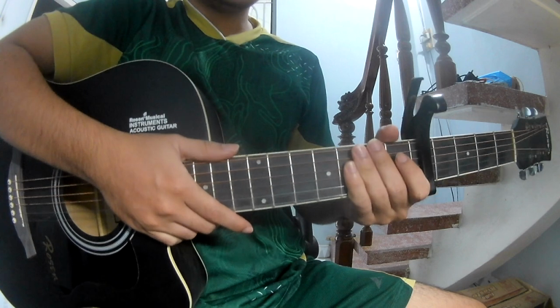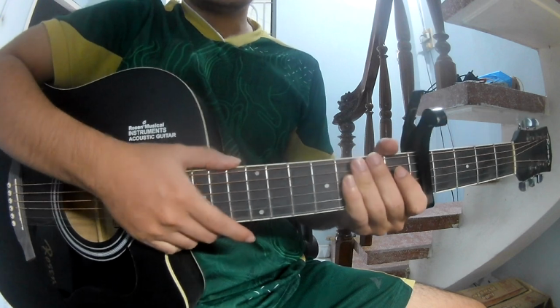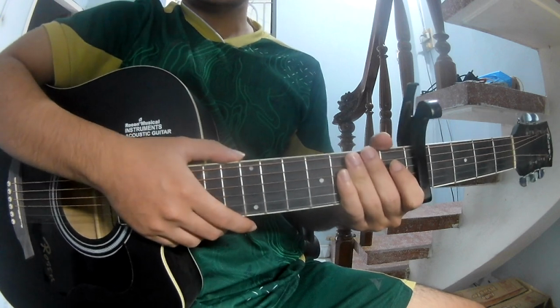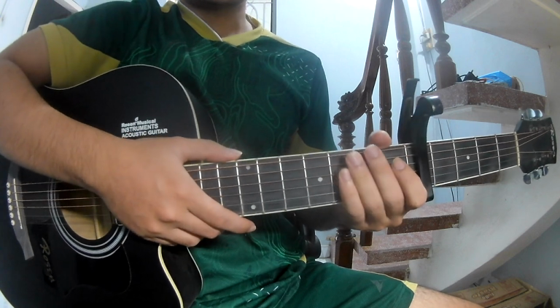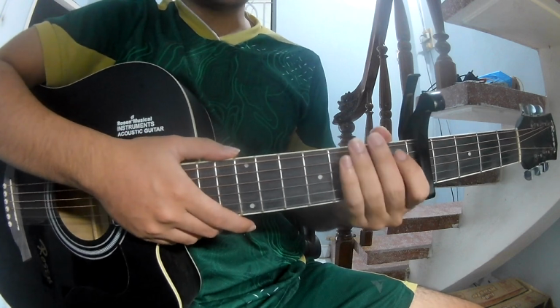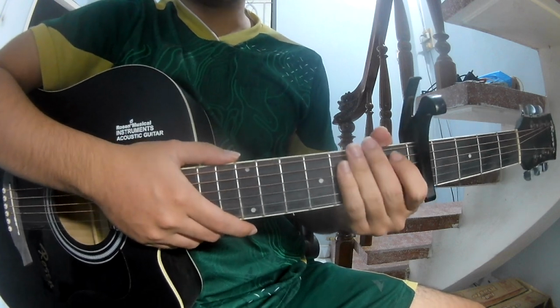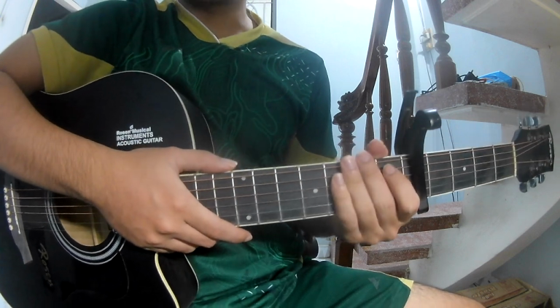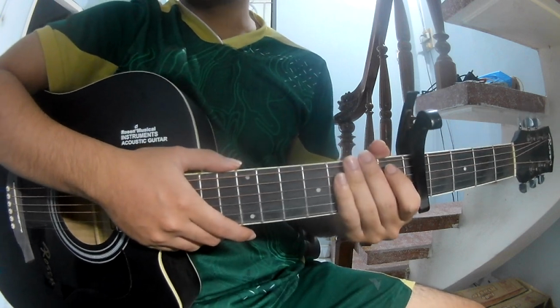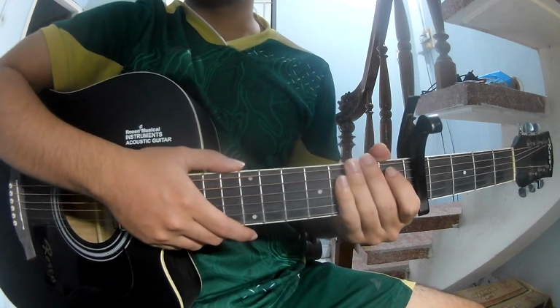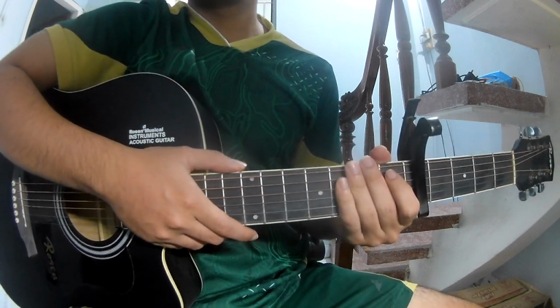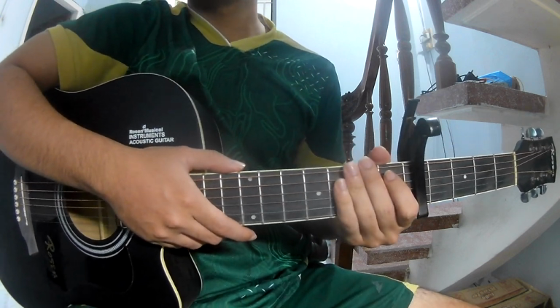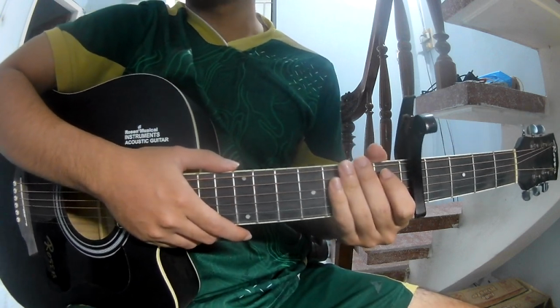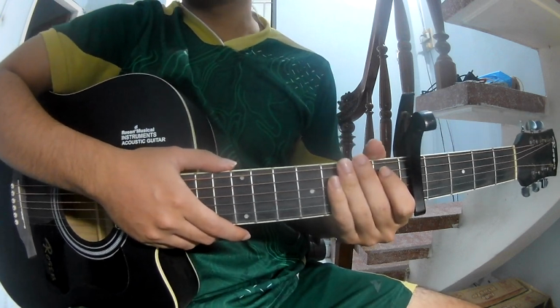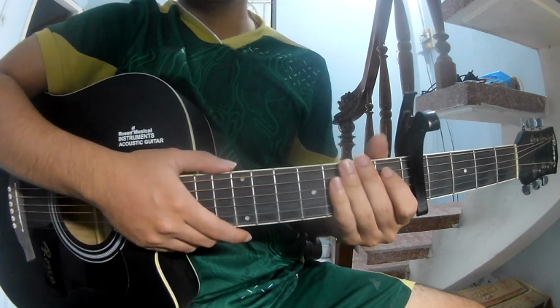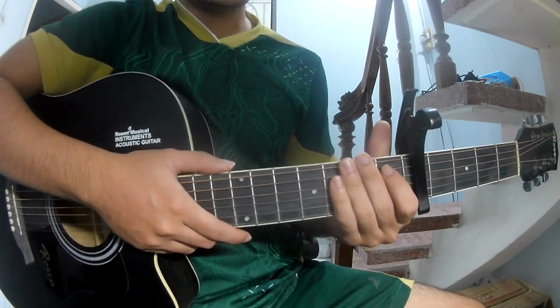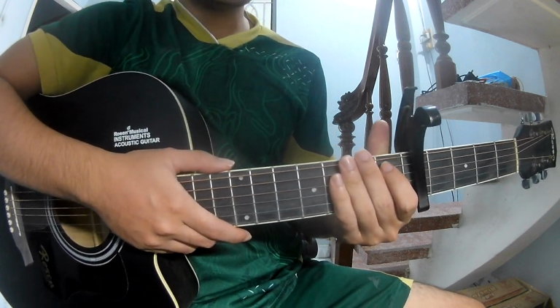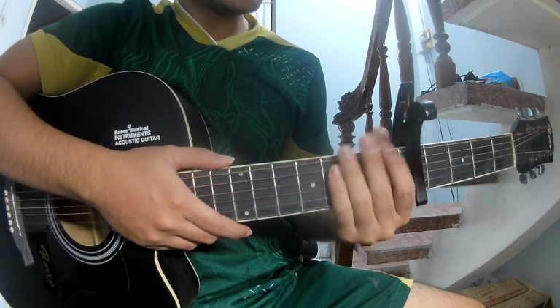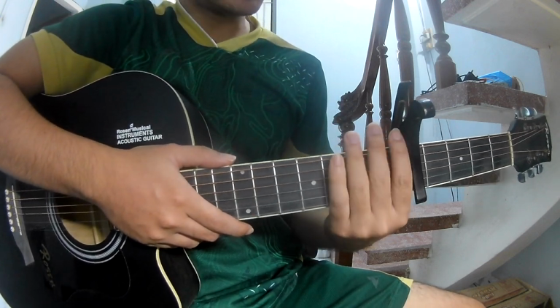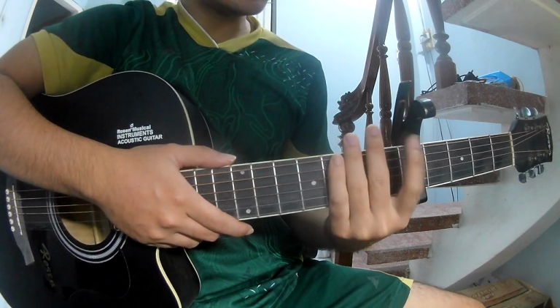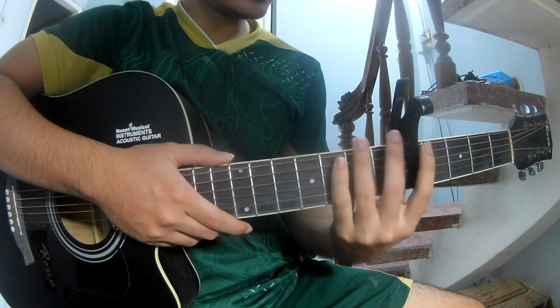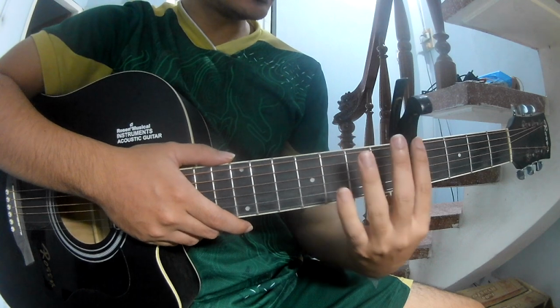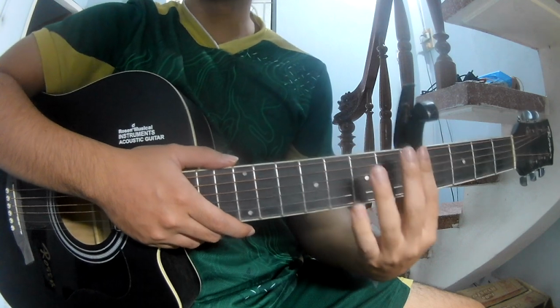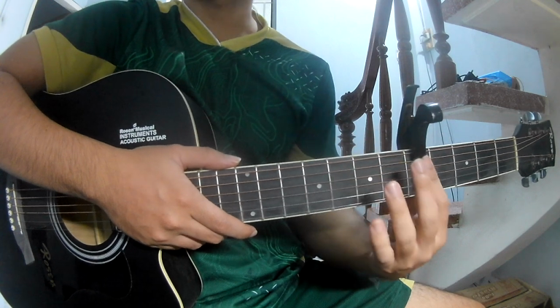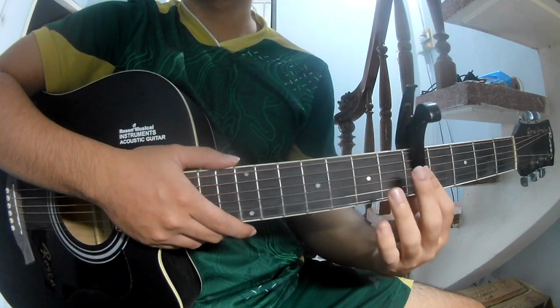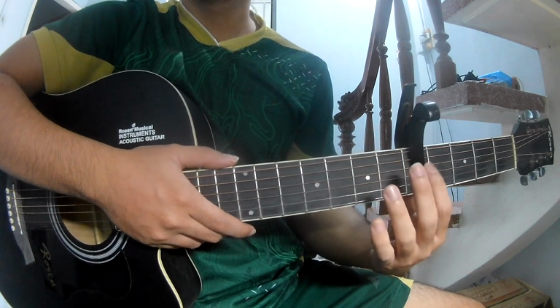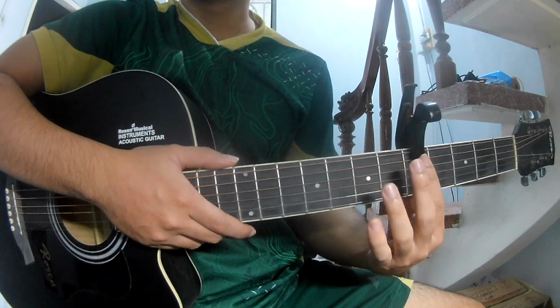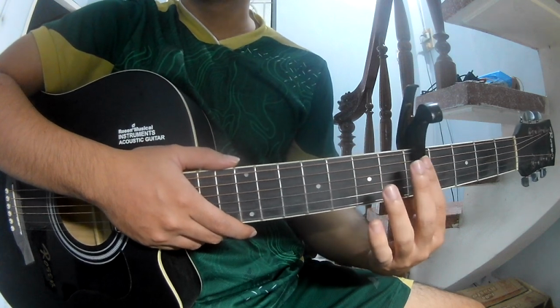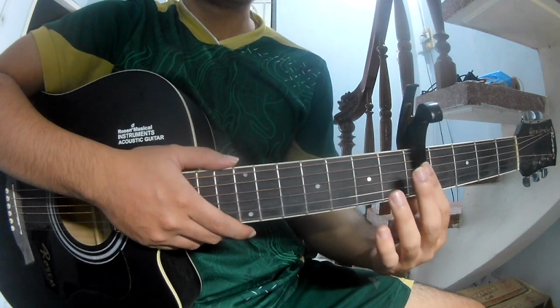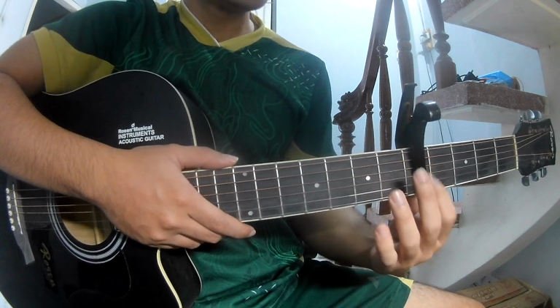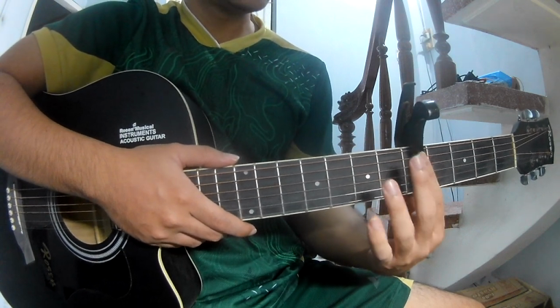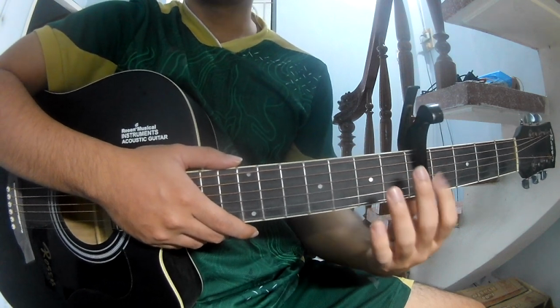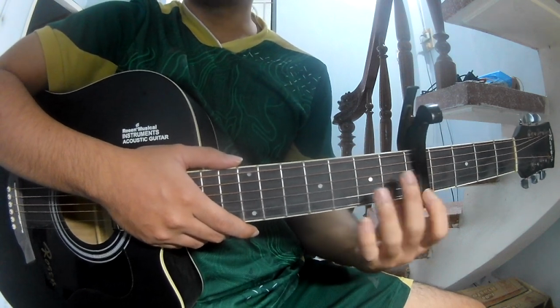First, you can find the full chord chart in the description, and you can use the second option. In the fifth frame,